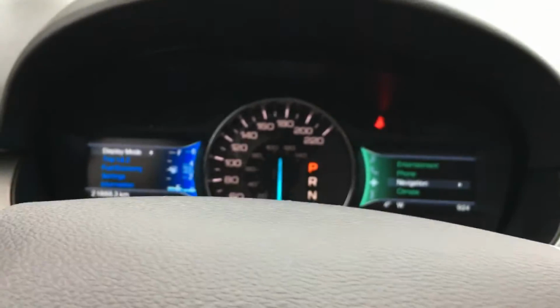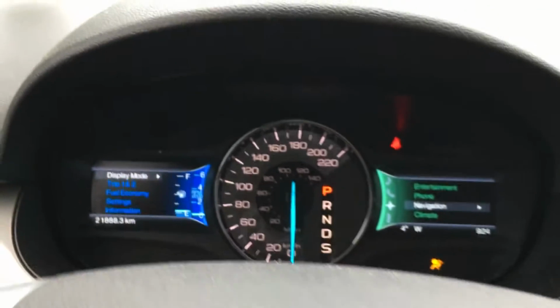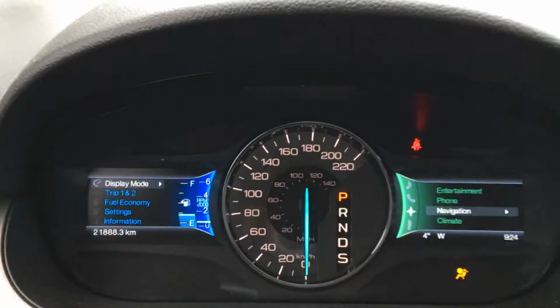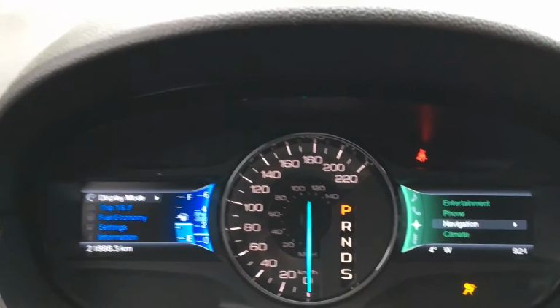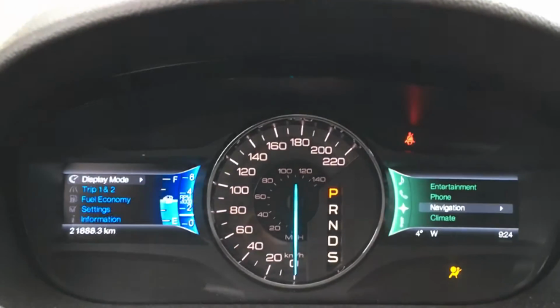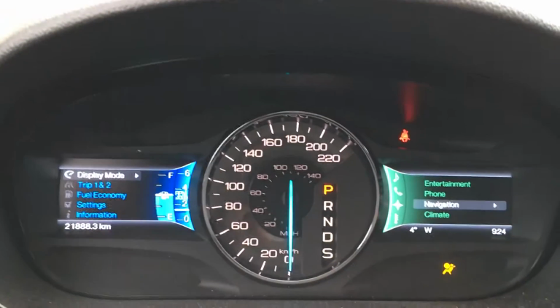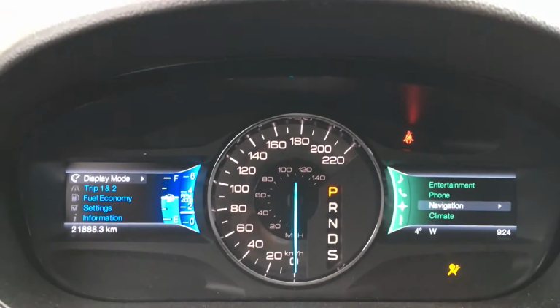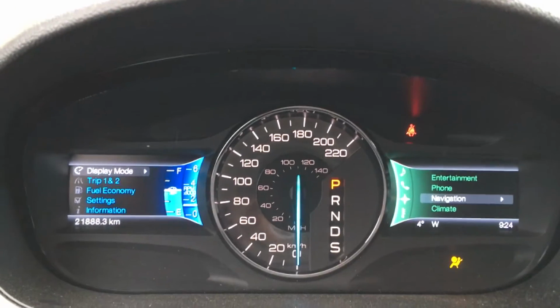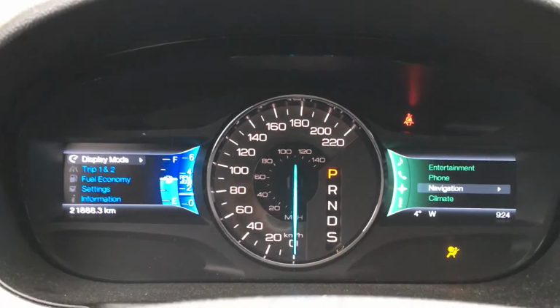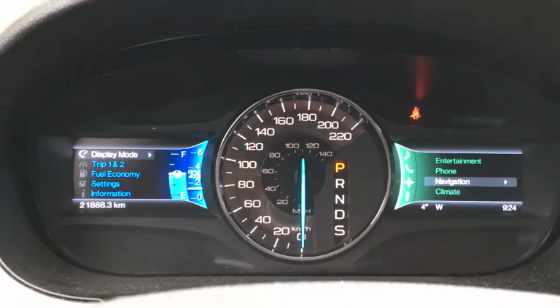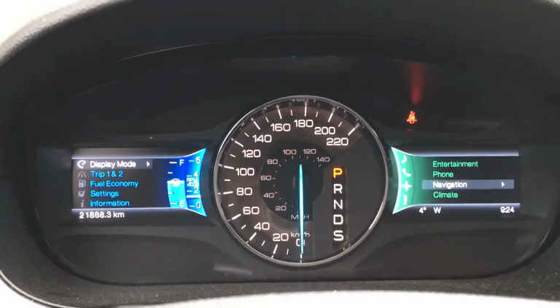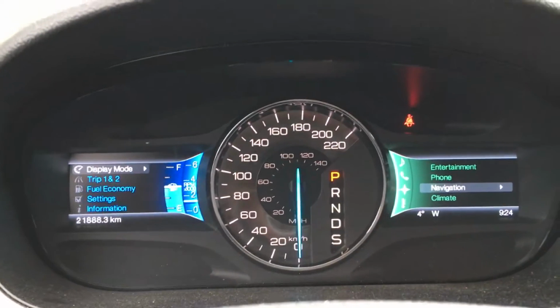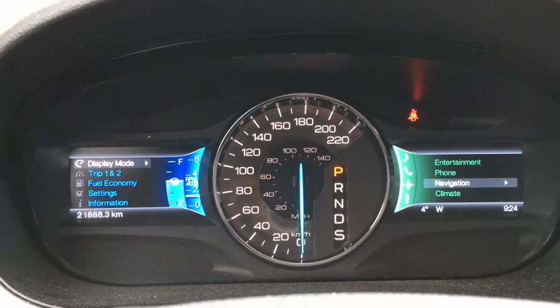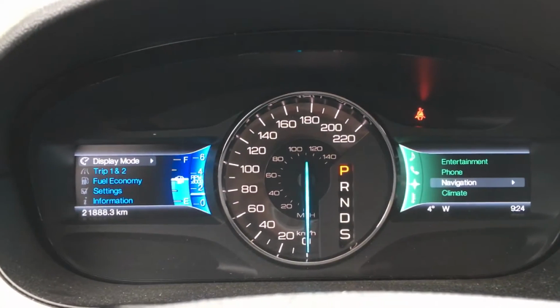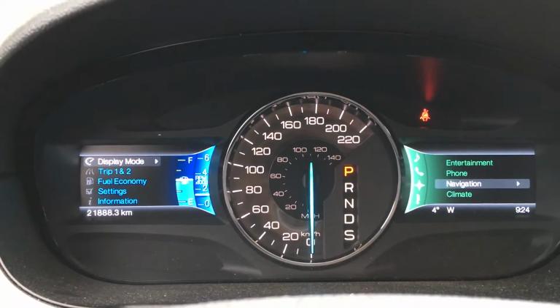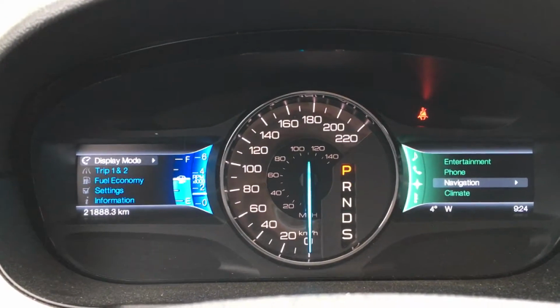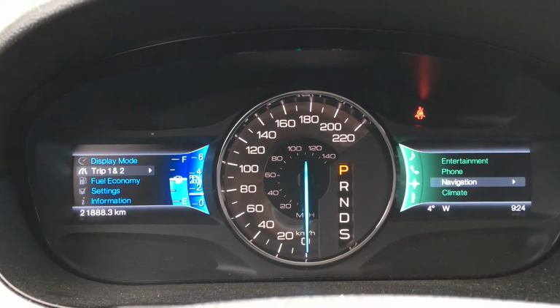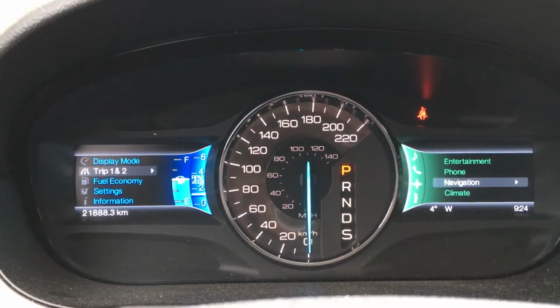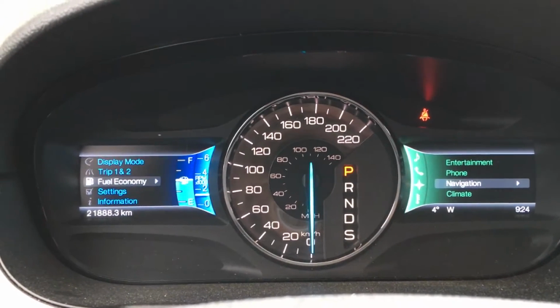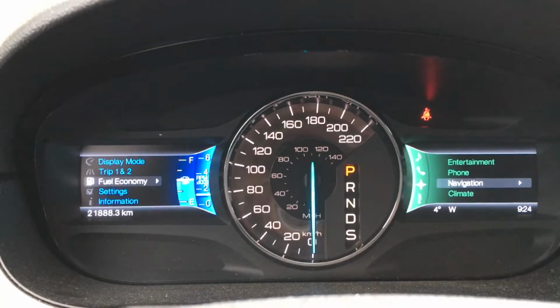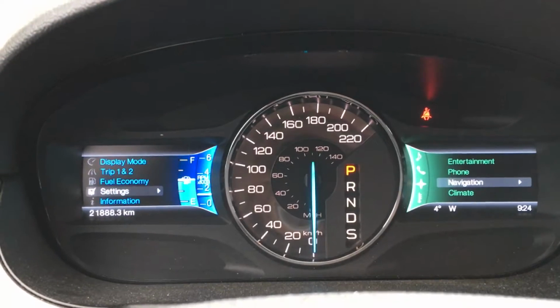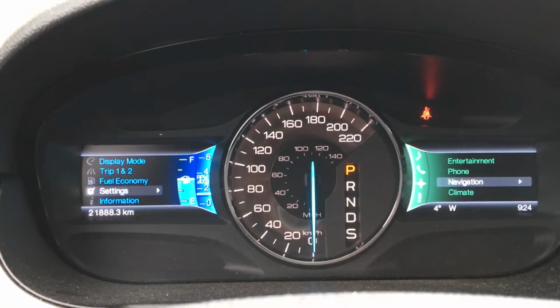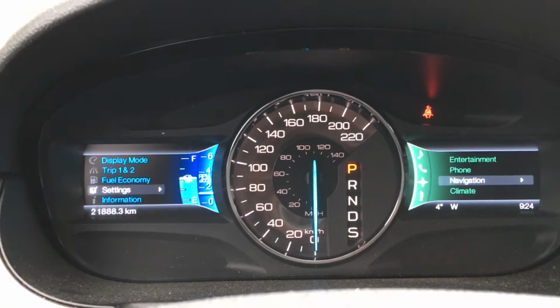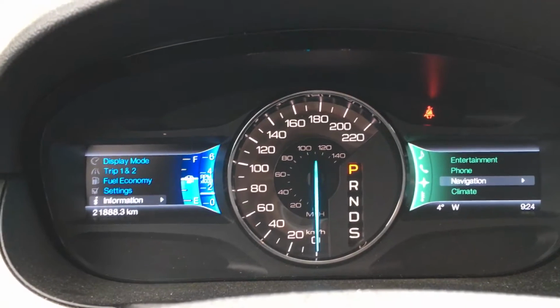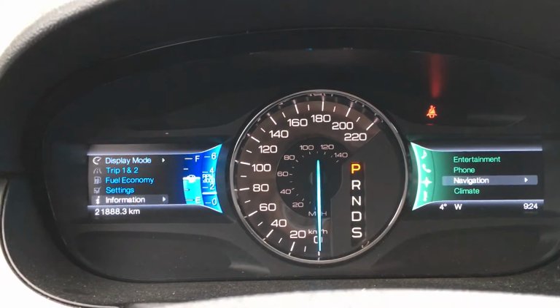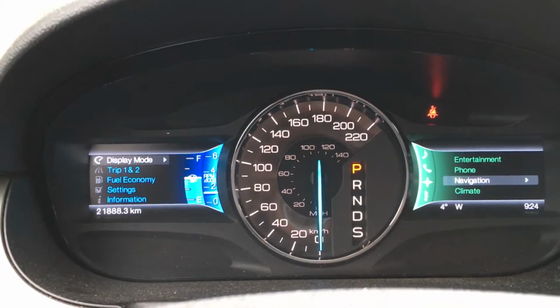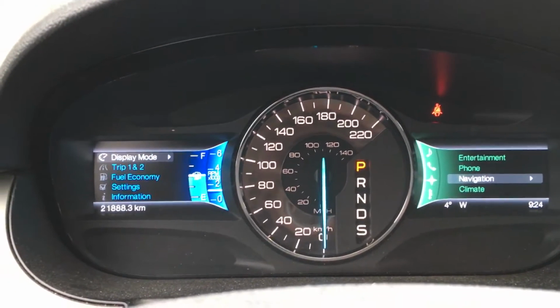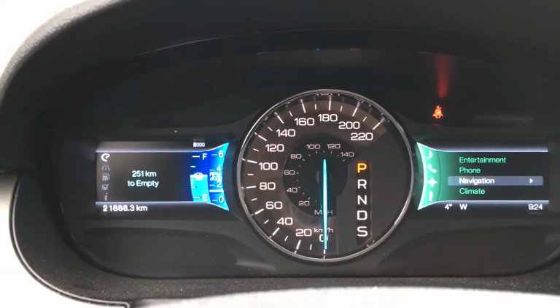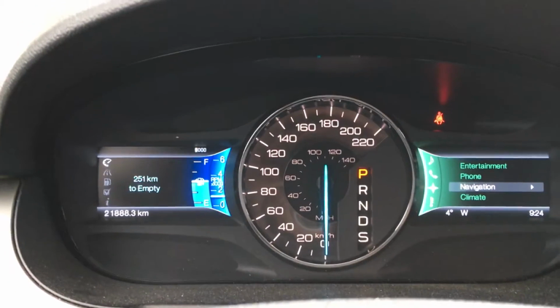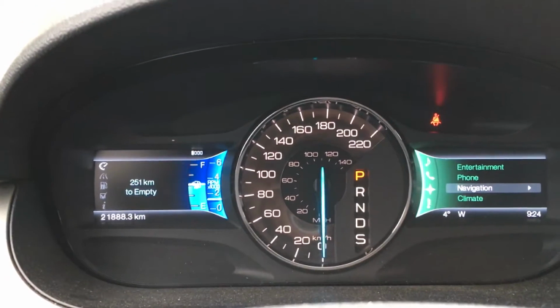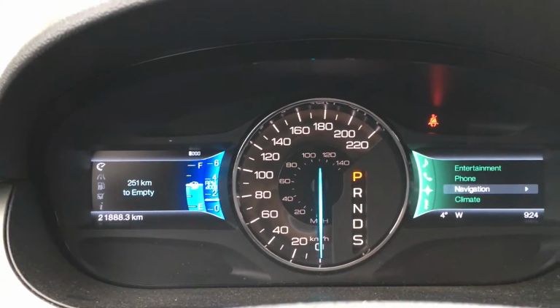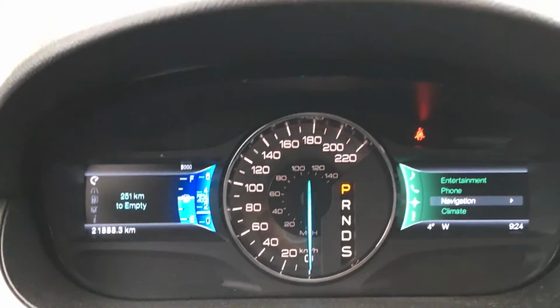On the dash you'll see any important messages you need to be aware of. On the left-hand side you have things like display mode, trip one and two, fuel economy, settings, and information. Each has its own submenu.